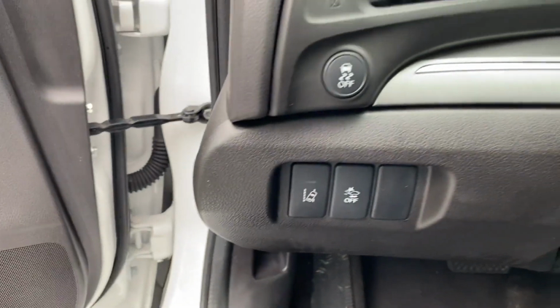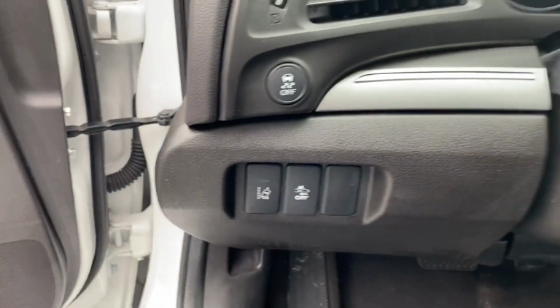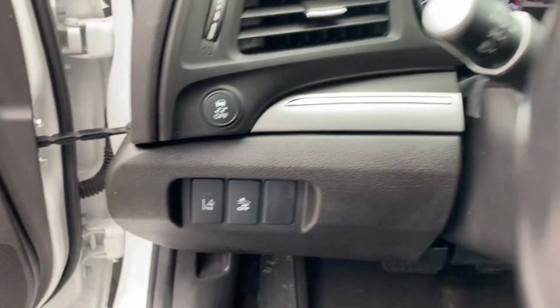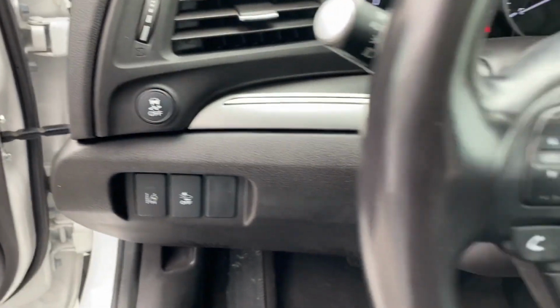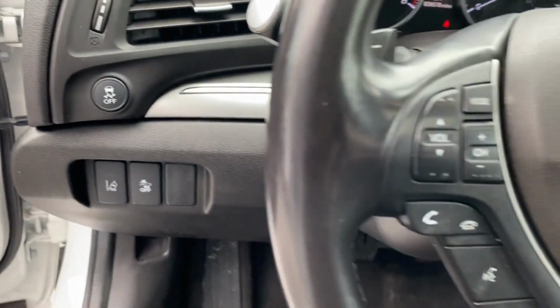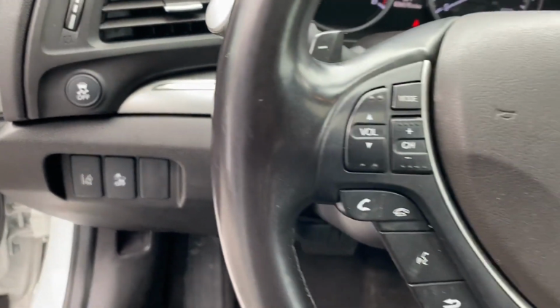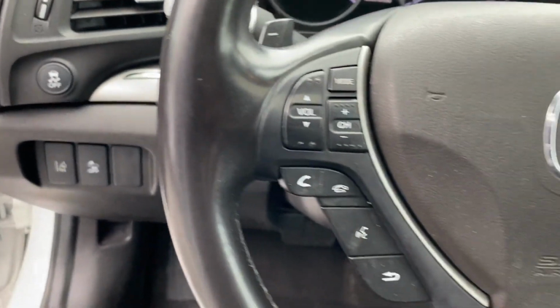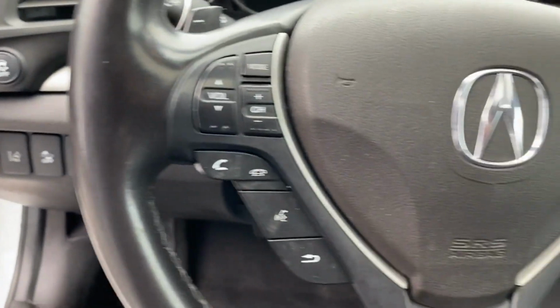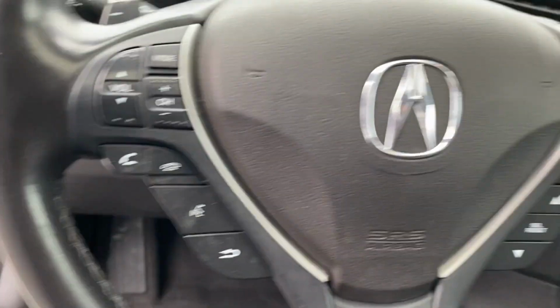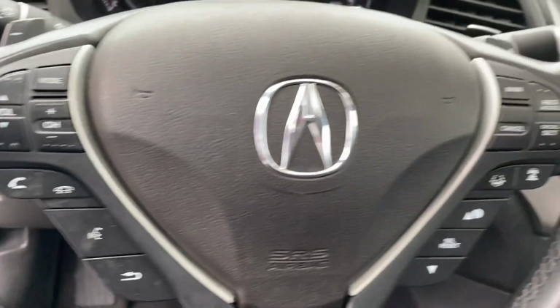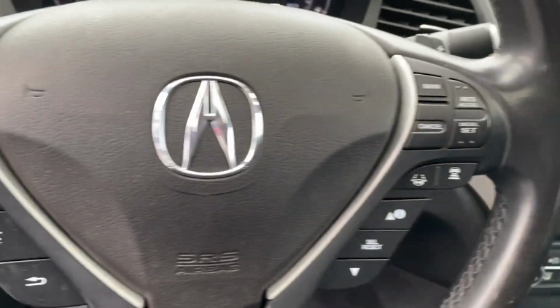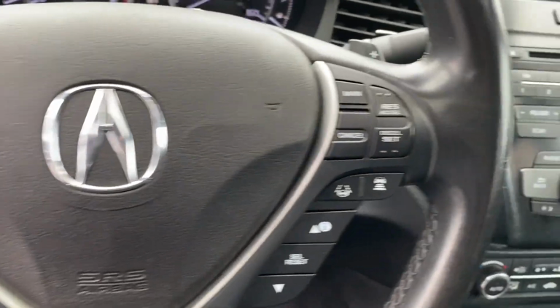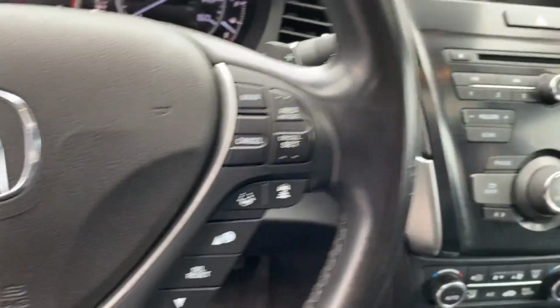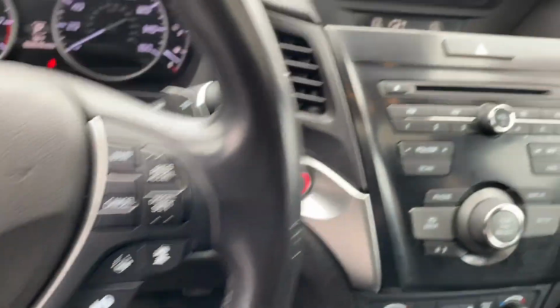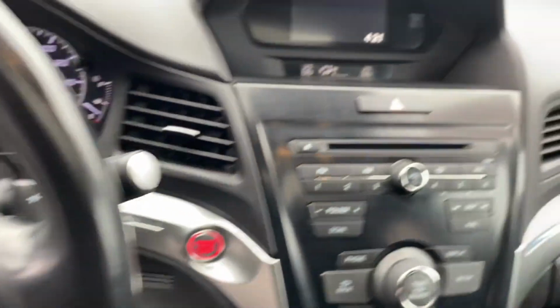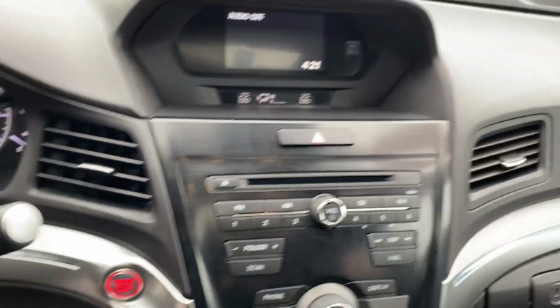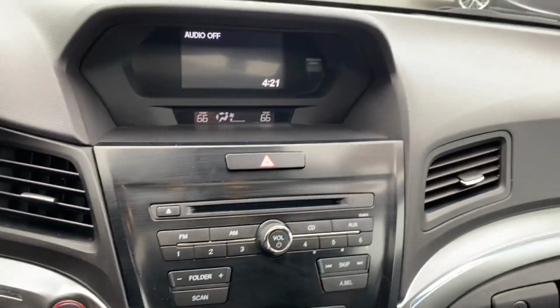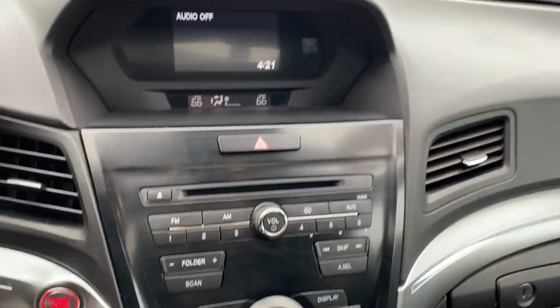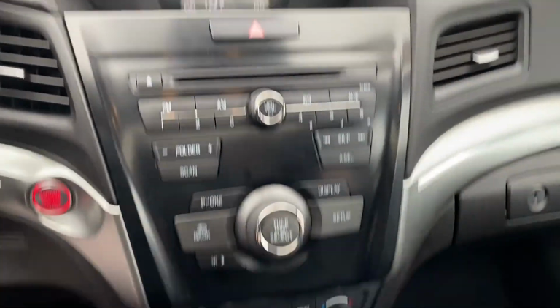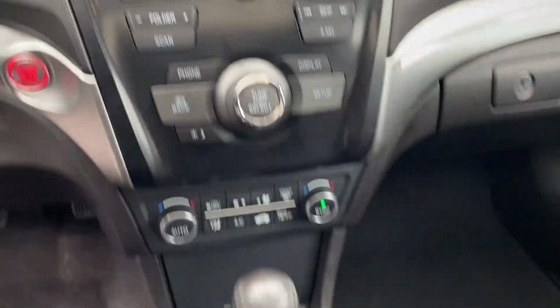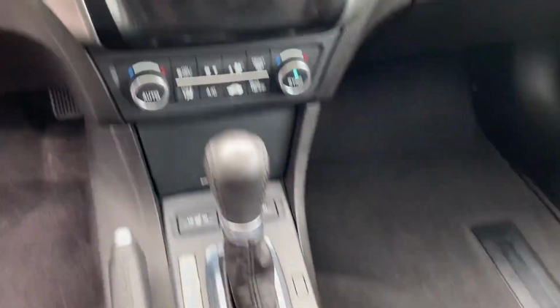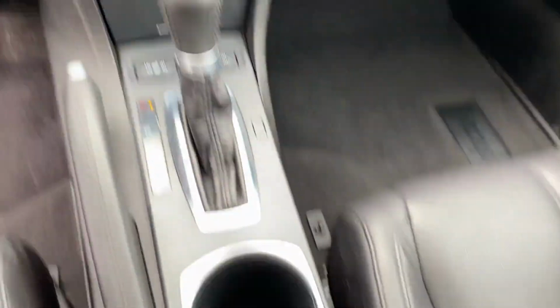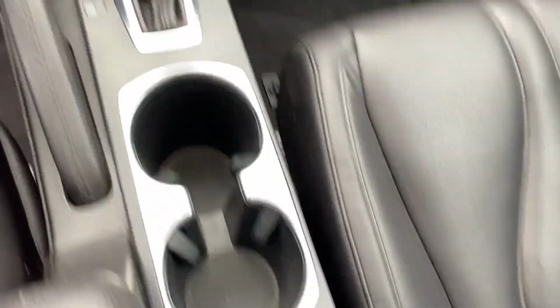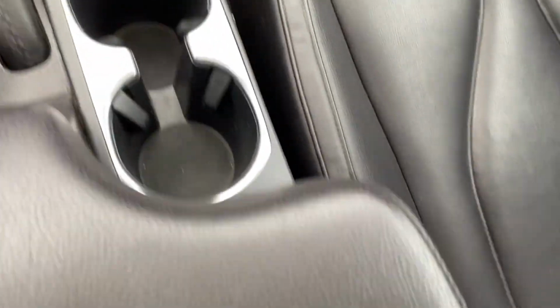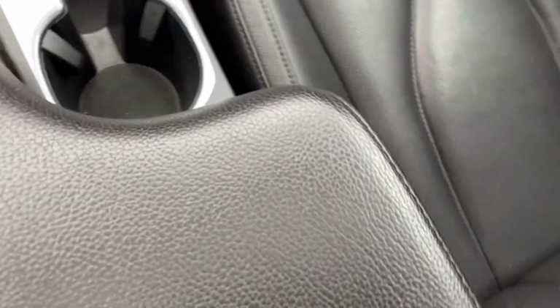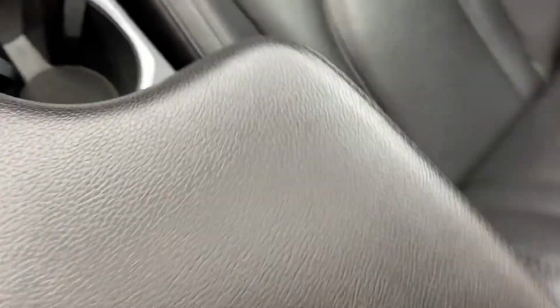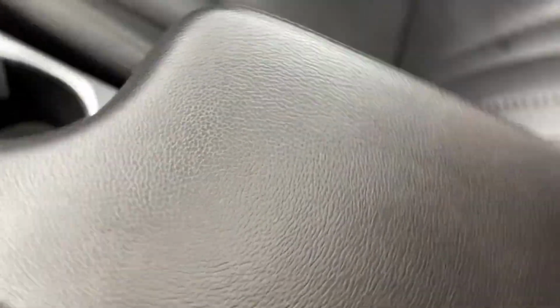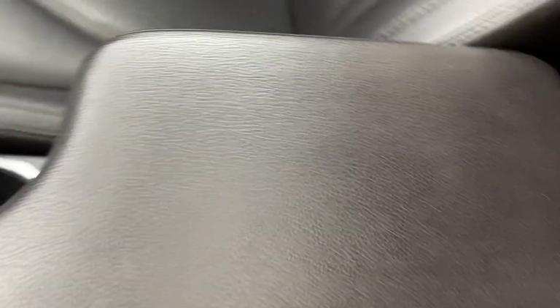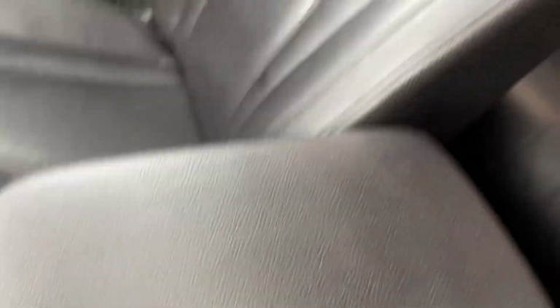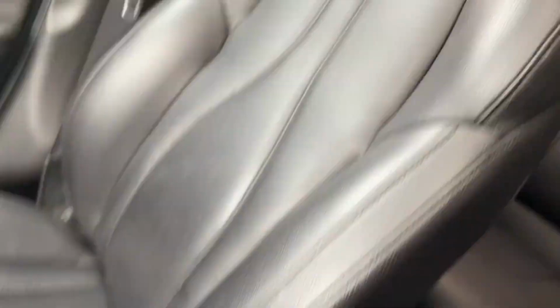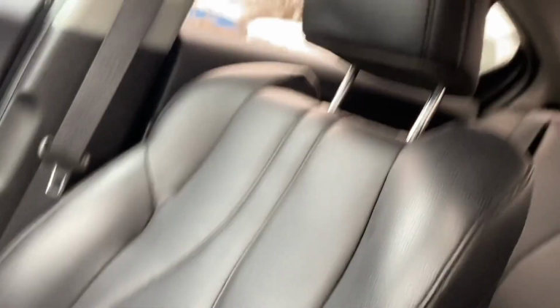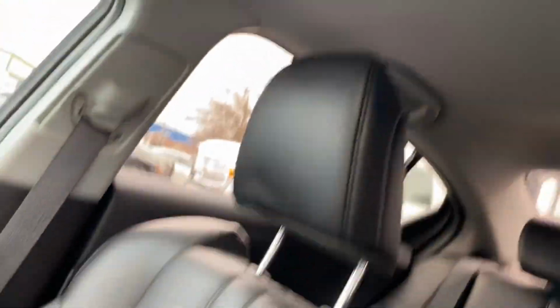Backup Camera, Power Driver Seat, Bluetooth, Brake Assist, Keyless Start, Auto Climate Control, and Keyless Entry.